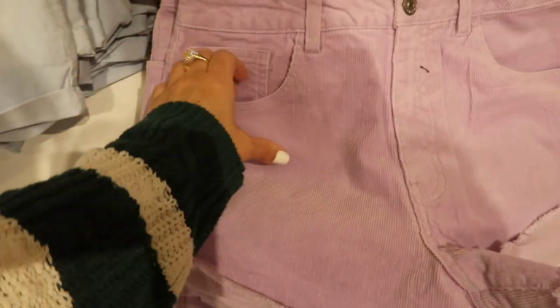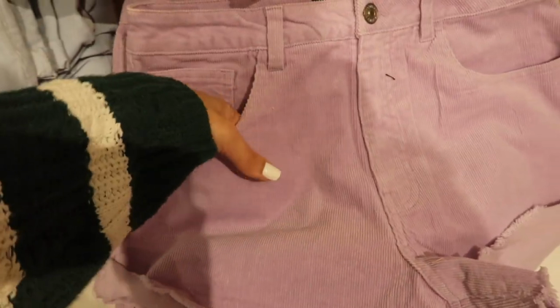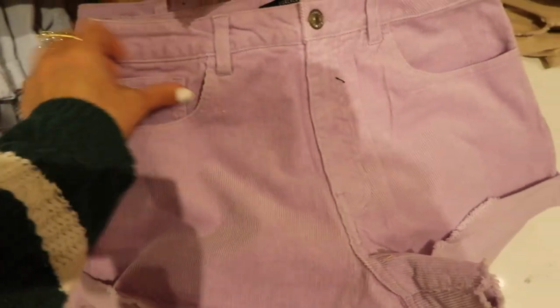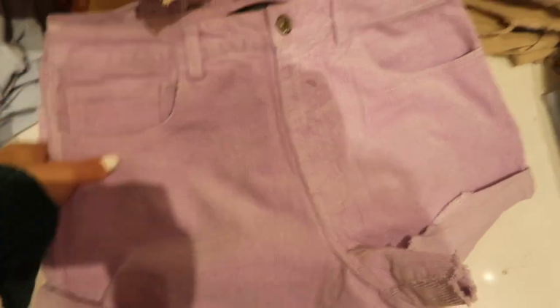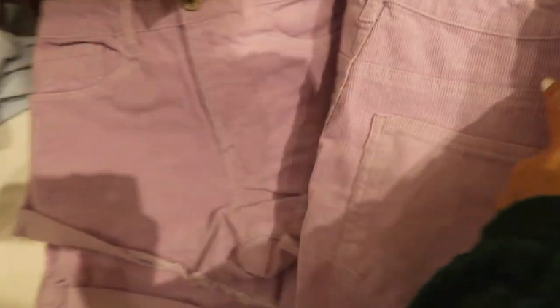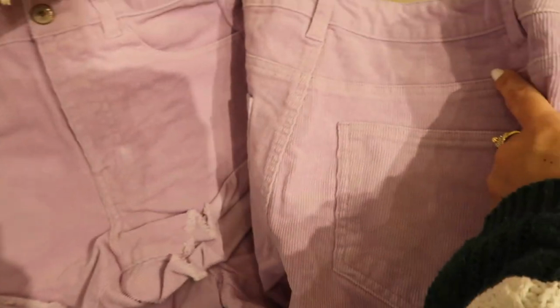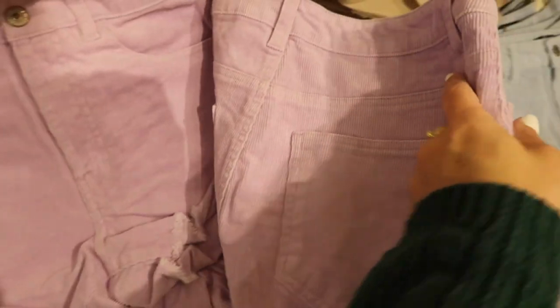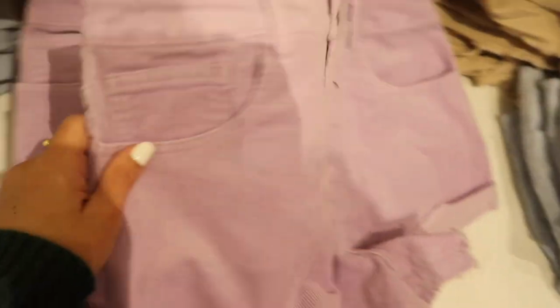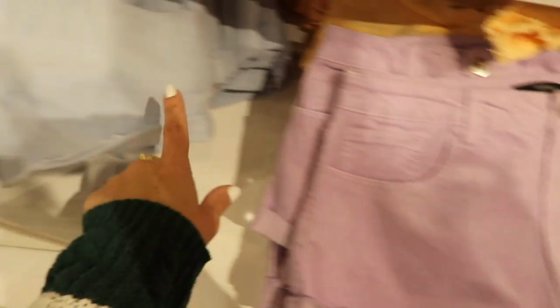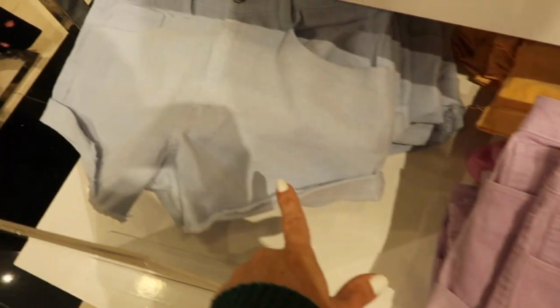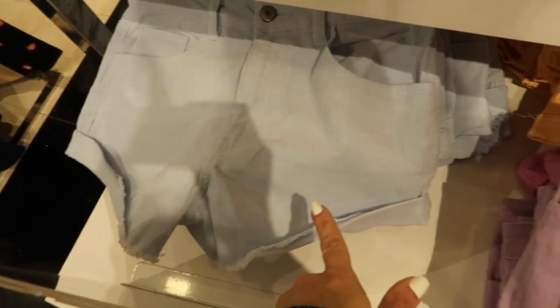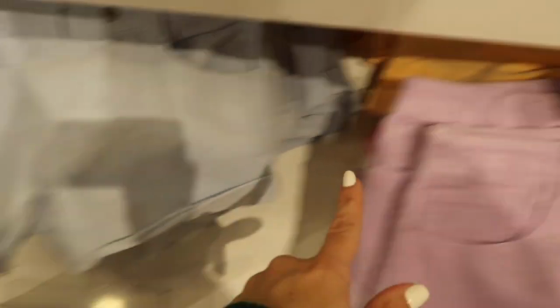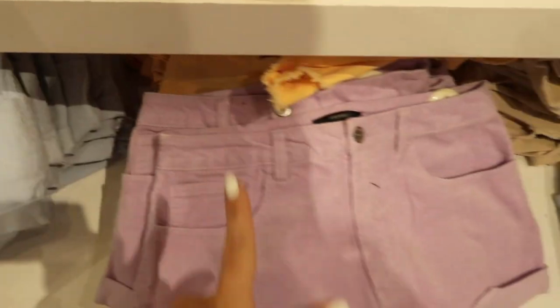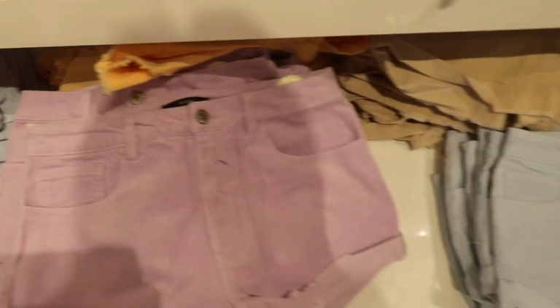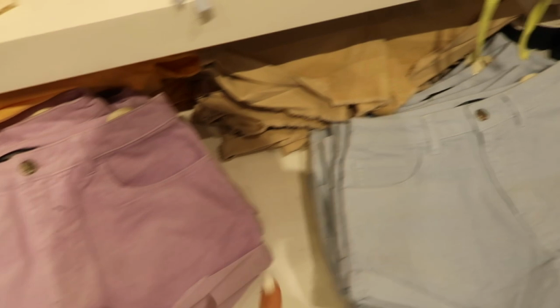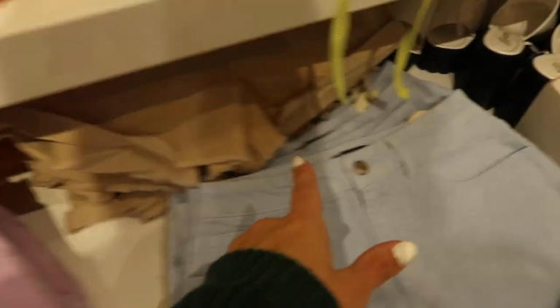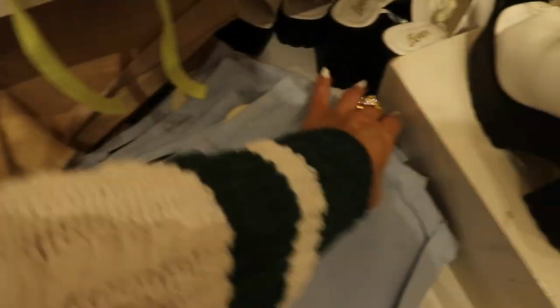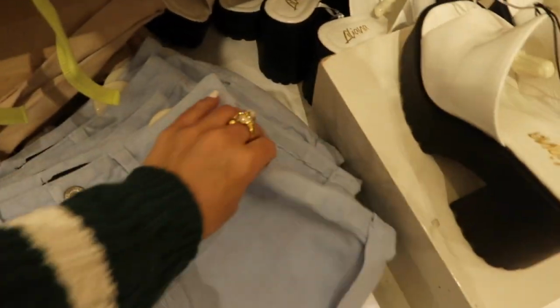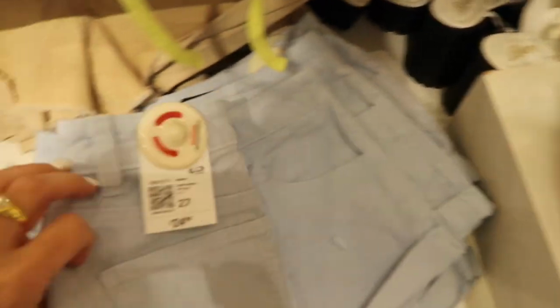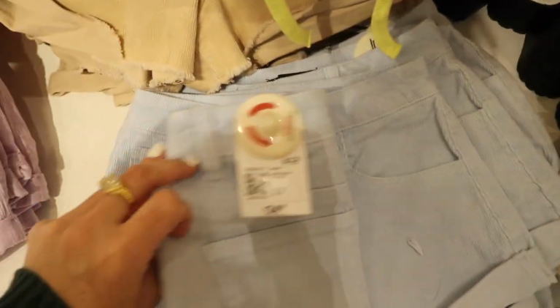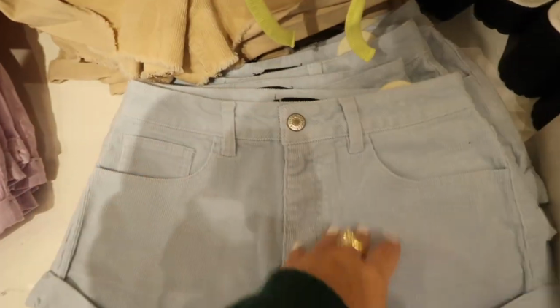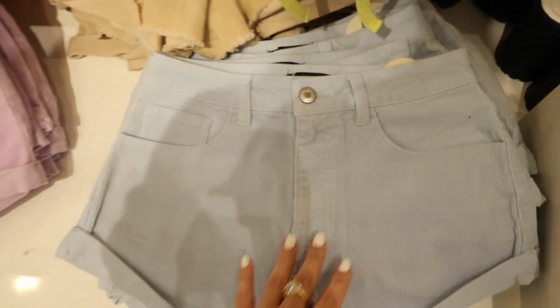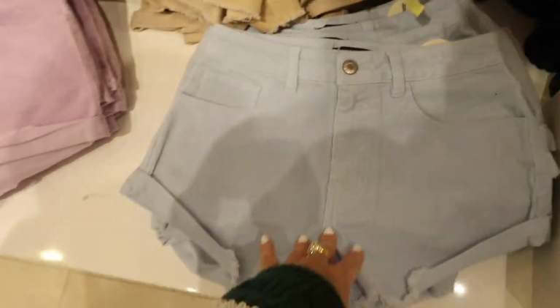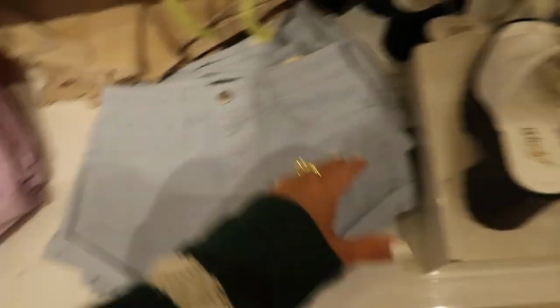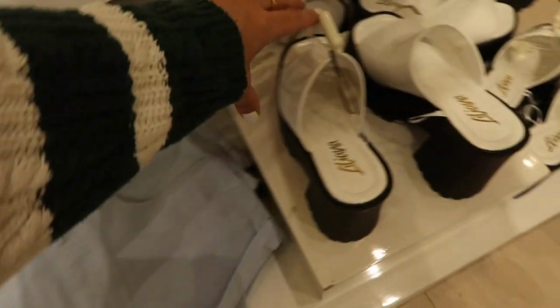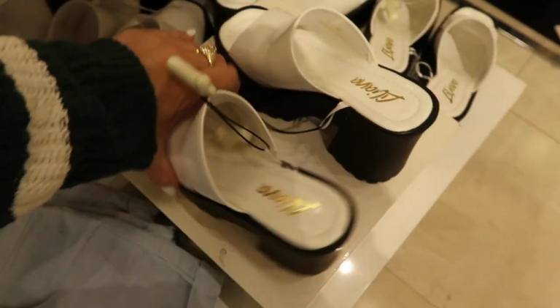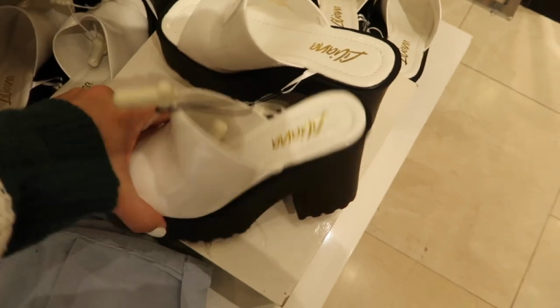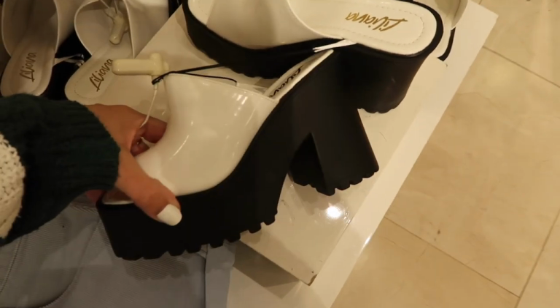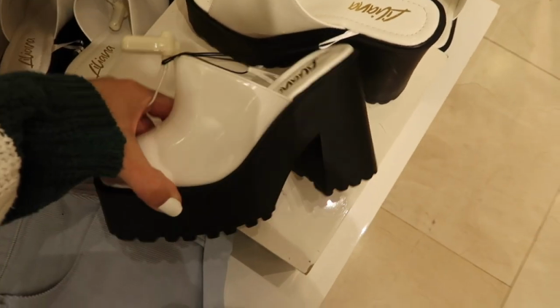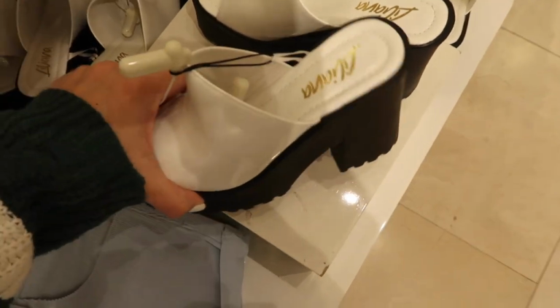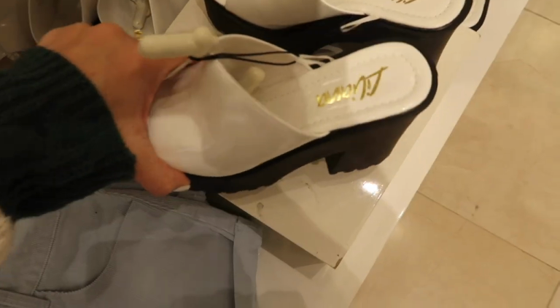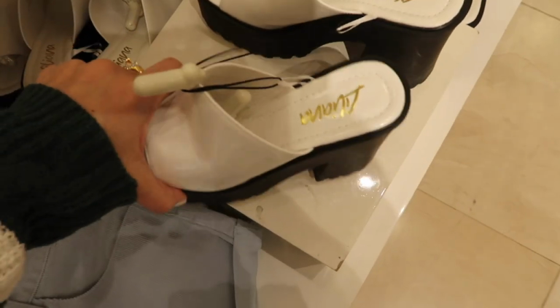Also seeing new little corduroy kind of shorts — these are rolled up, they have the pockets, in the purple, that pretty baby blue, orange, and khaki. They're $24.99 and these are really lightweight.